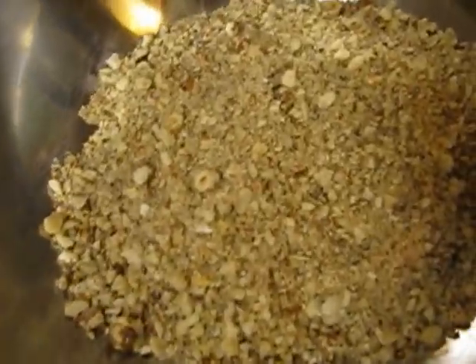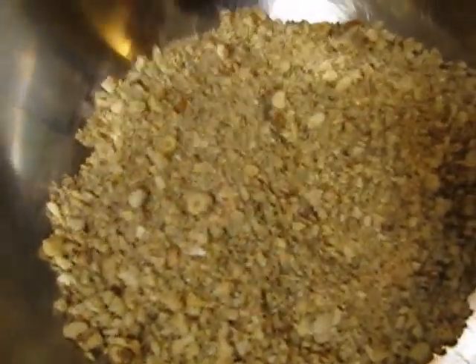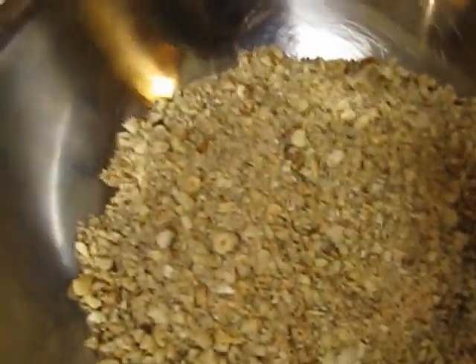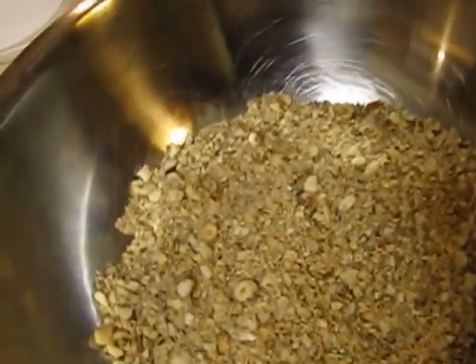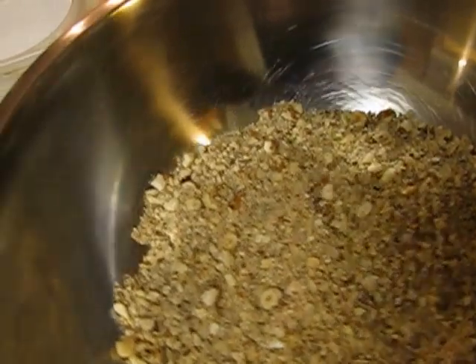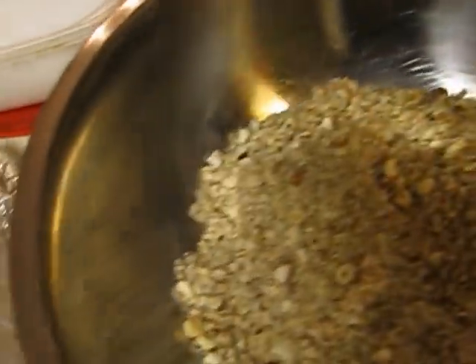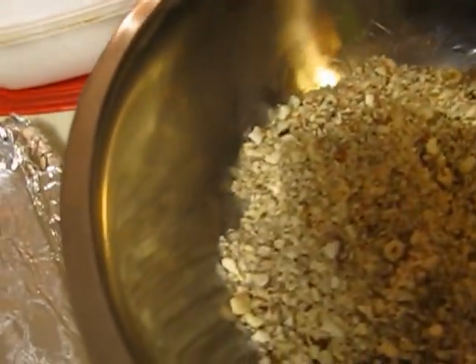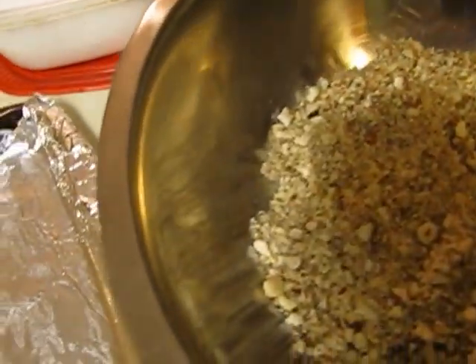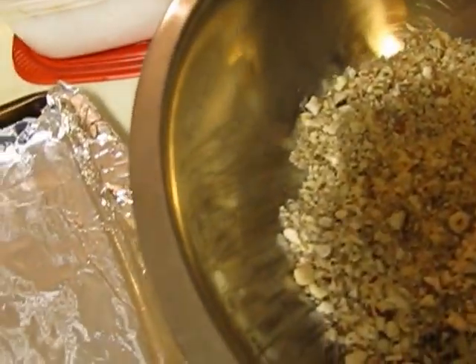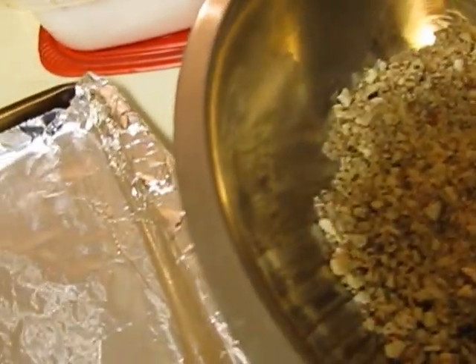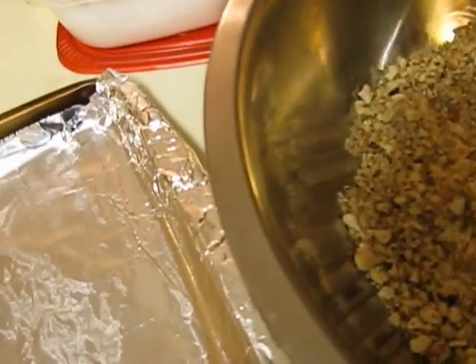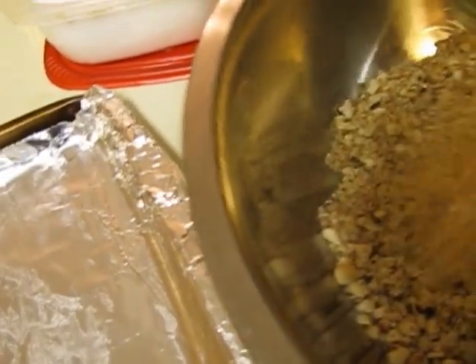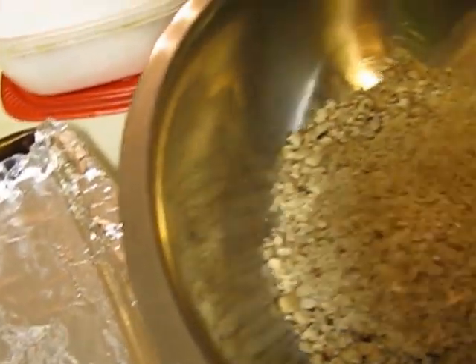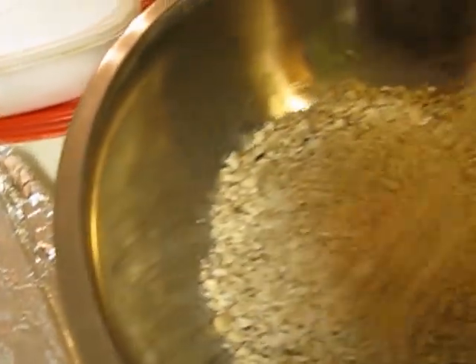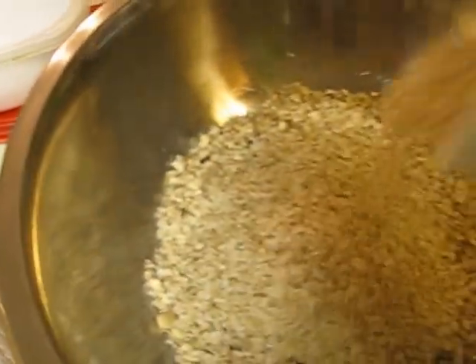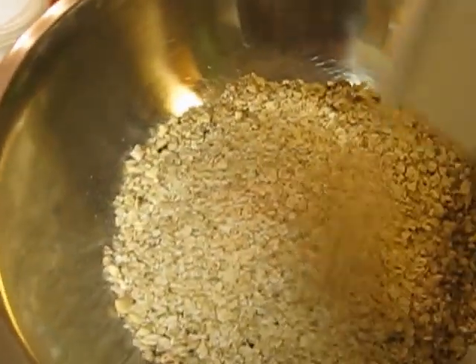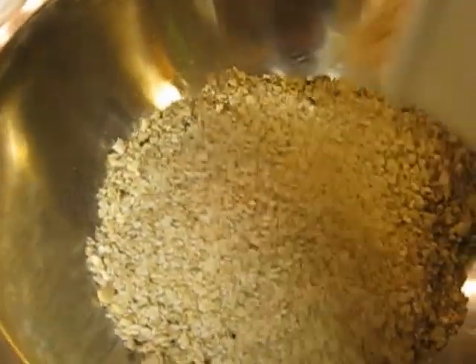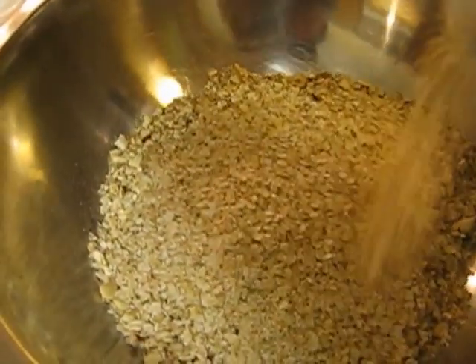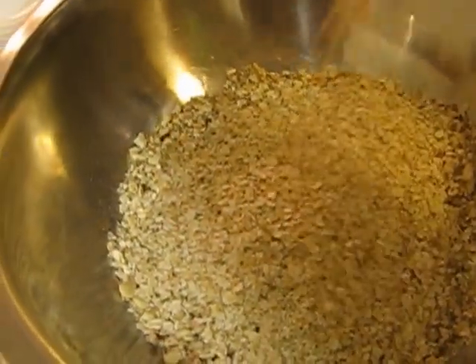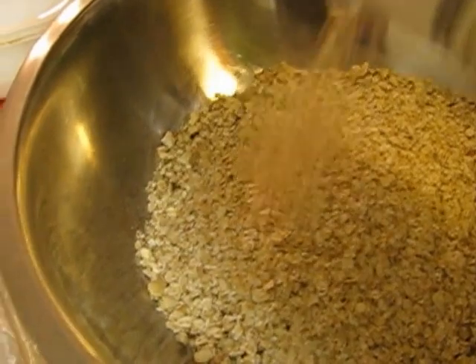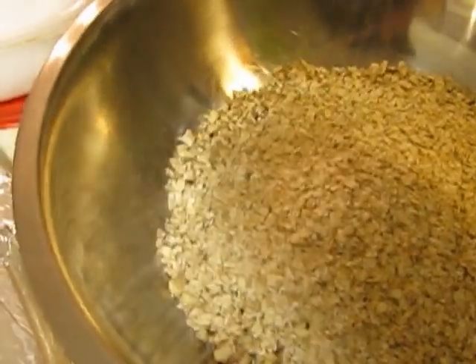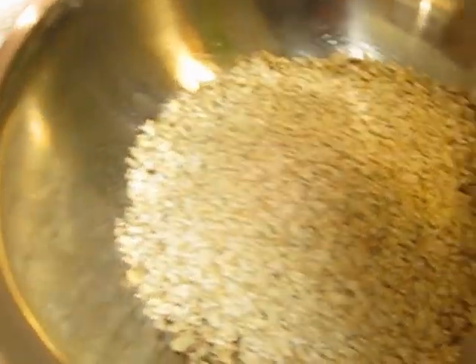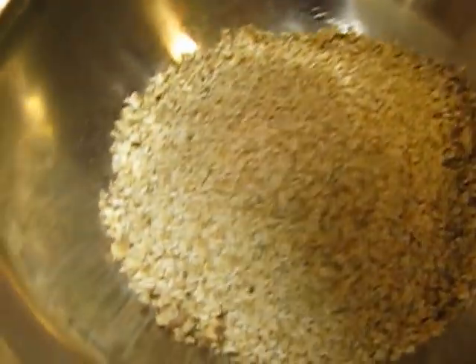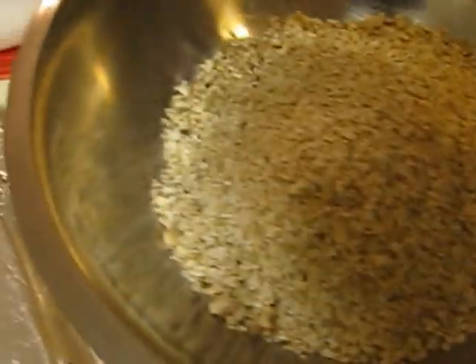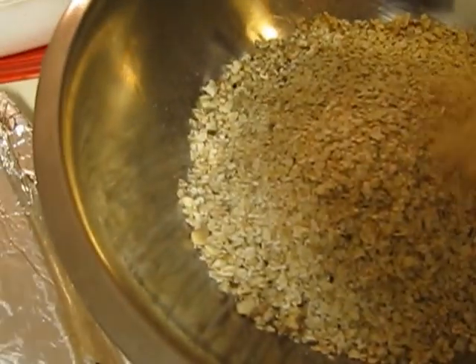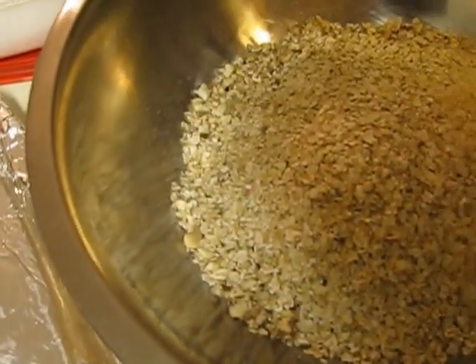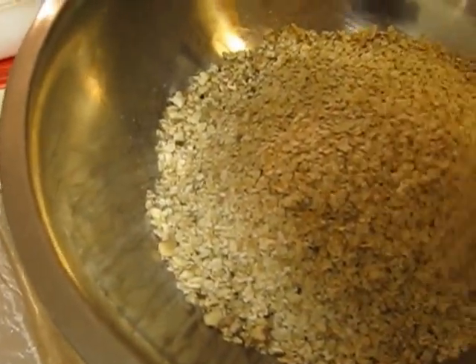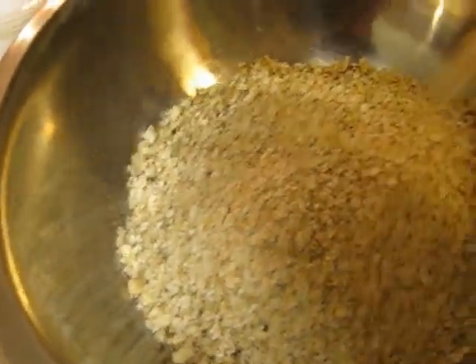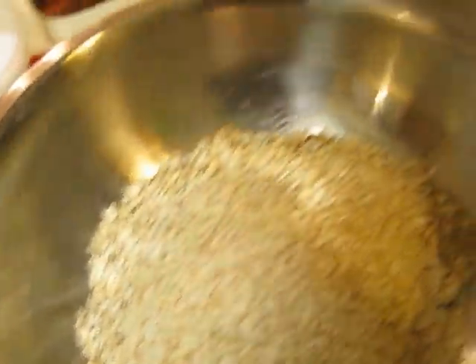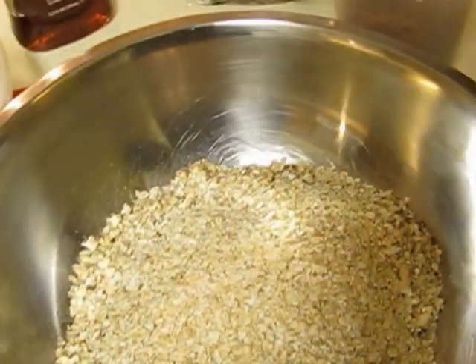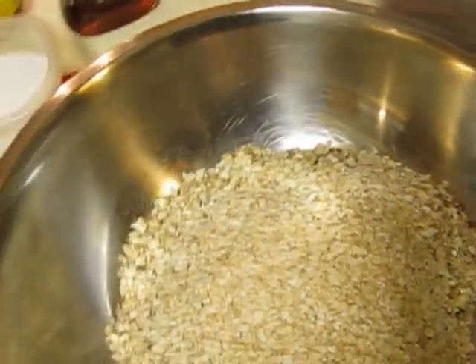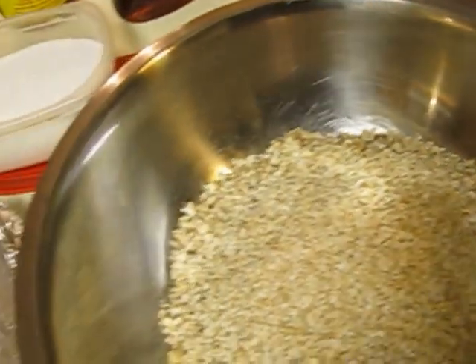We've got the nuts in the bowl, and now we're going to add the oats. We're going for about a one-to-one ratio of nuts to oats — we're not going to measure it out, just kind of eyeball it.